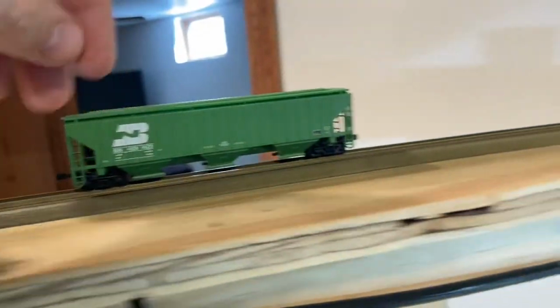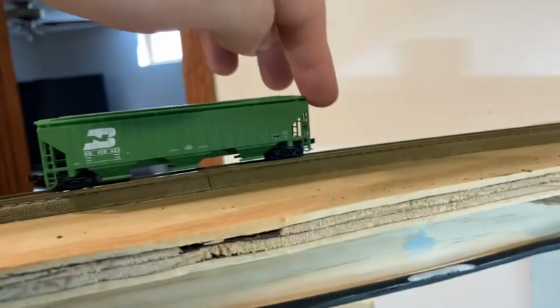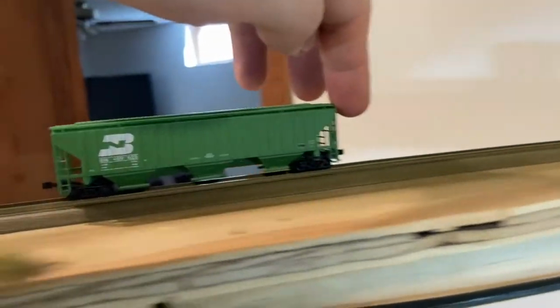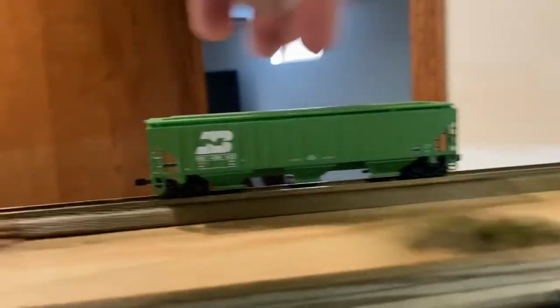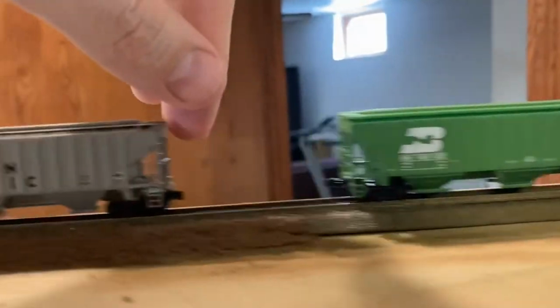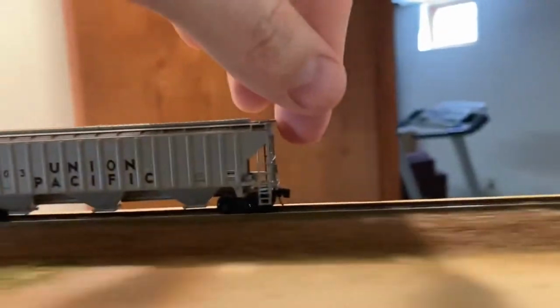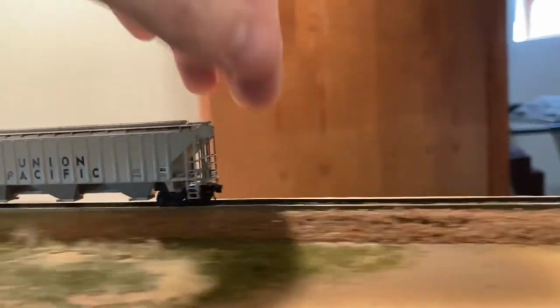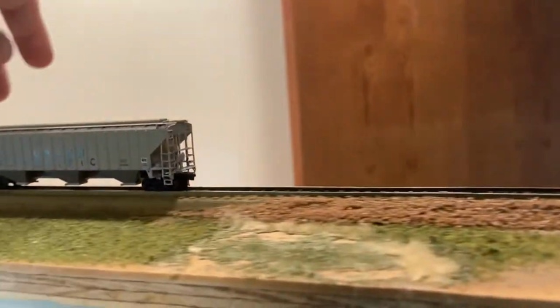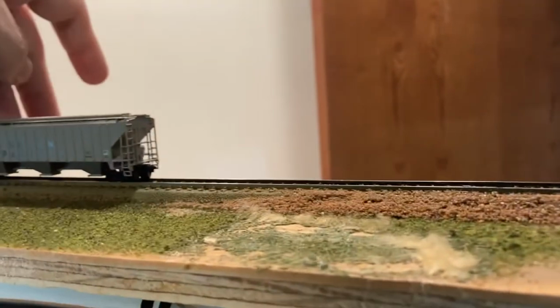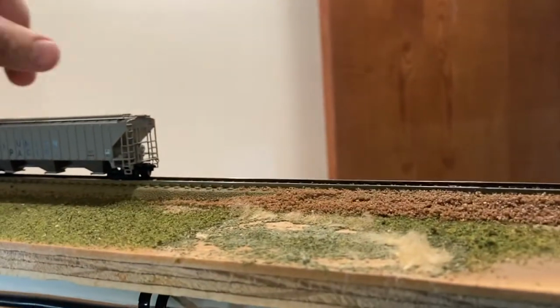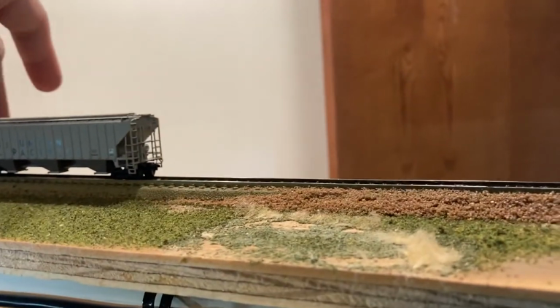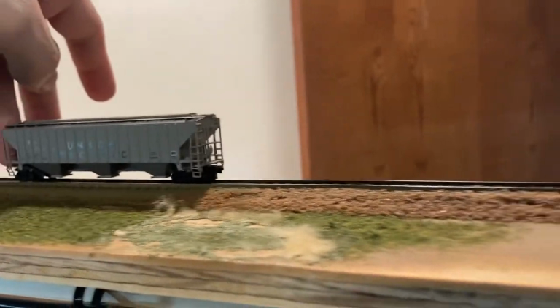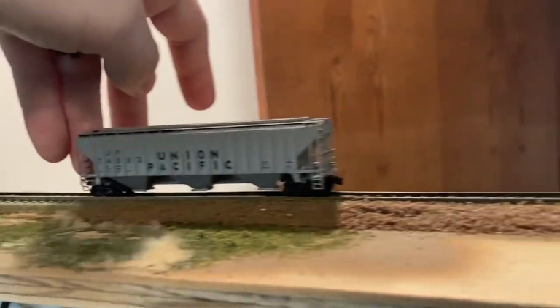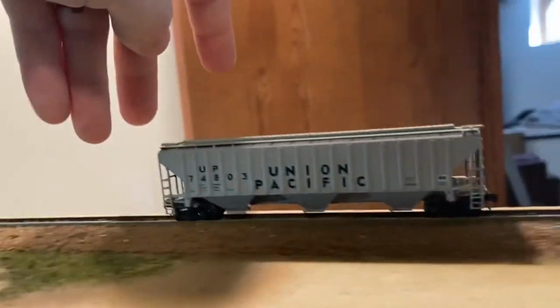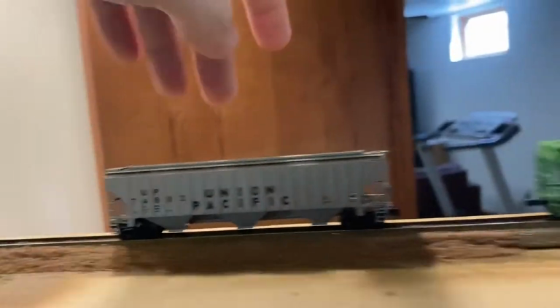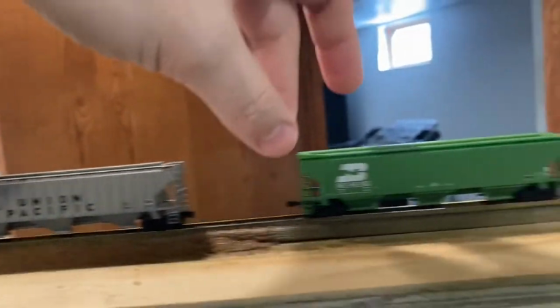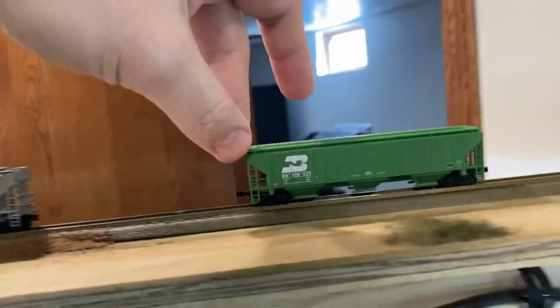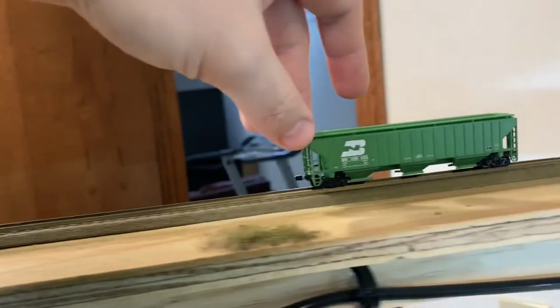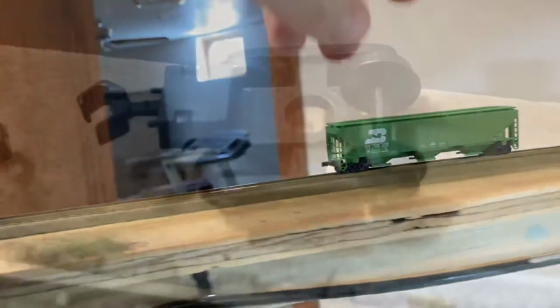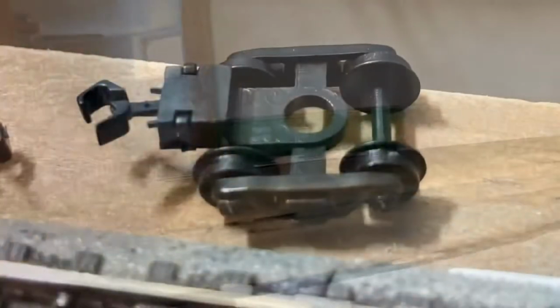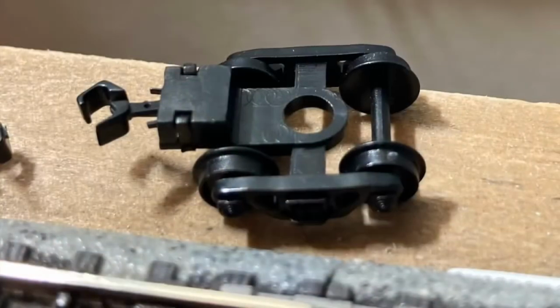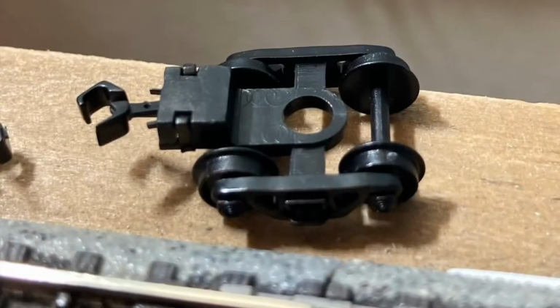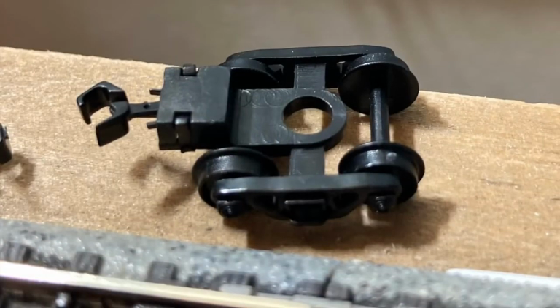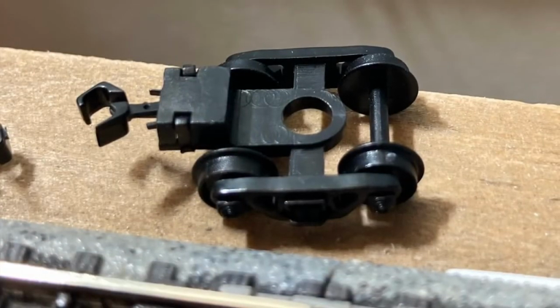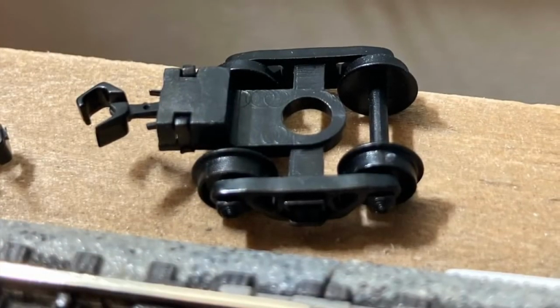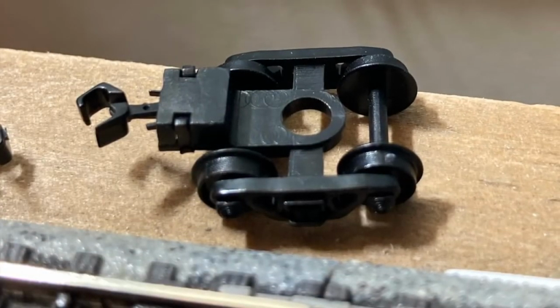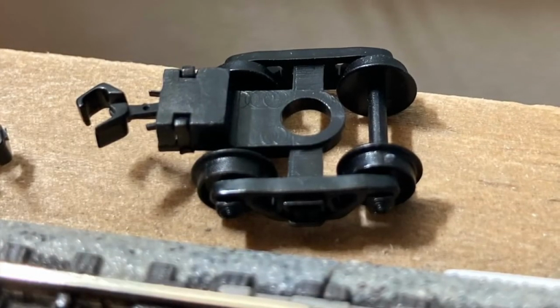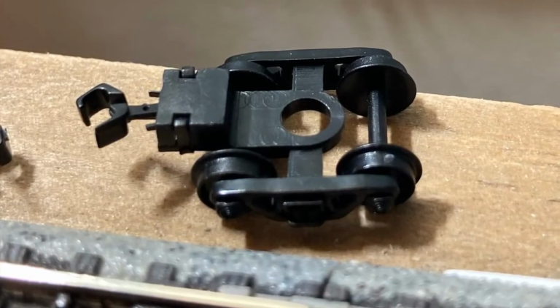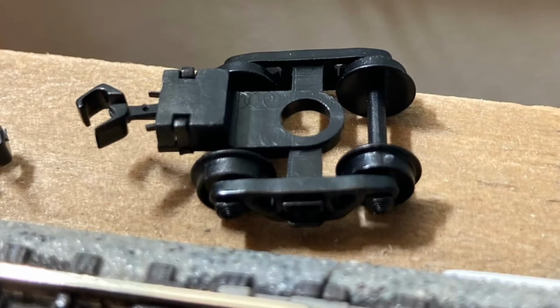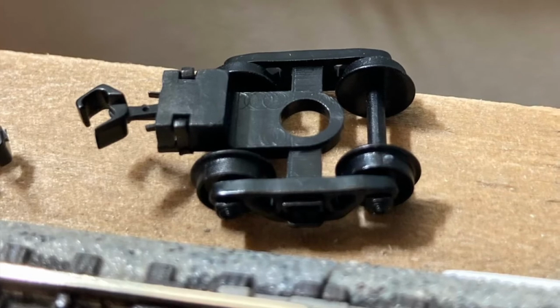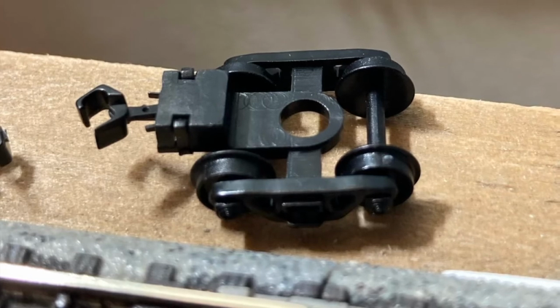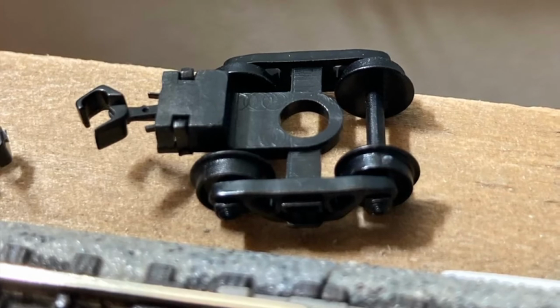The BN is using the Chinese couplers; the Union Pacific is using Intermountain. You can see here why it rides rough, as there's plastic sprue material still on all the wheels.